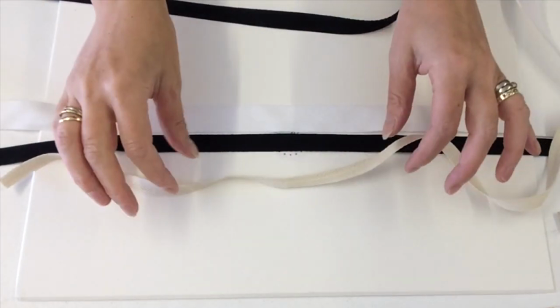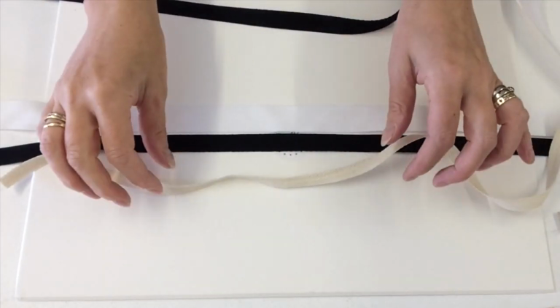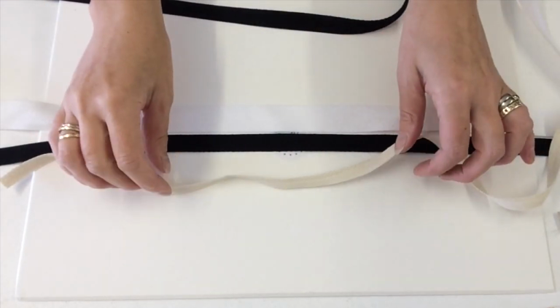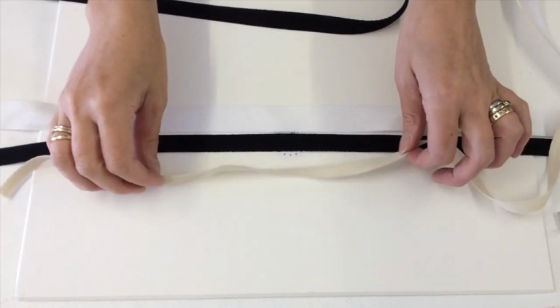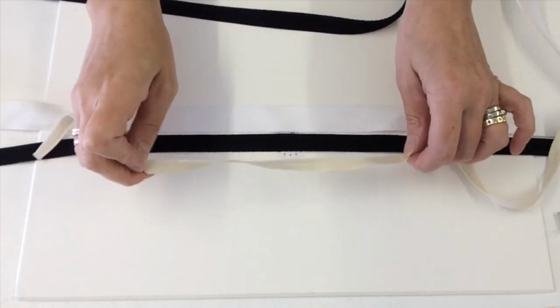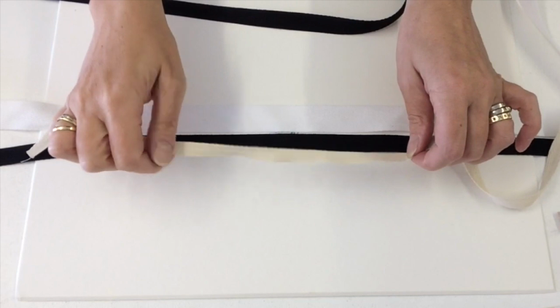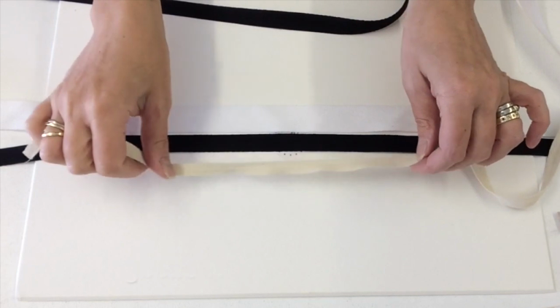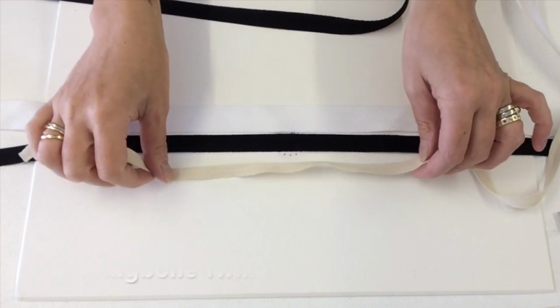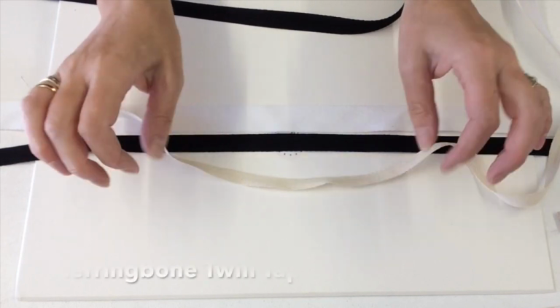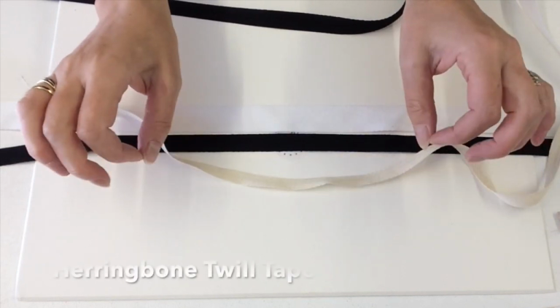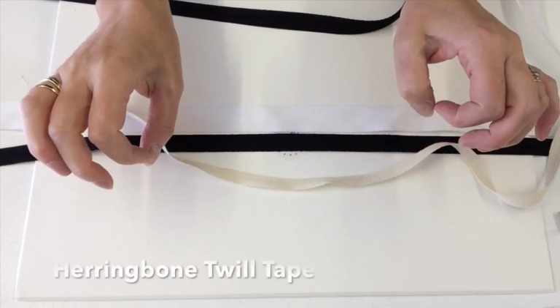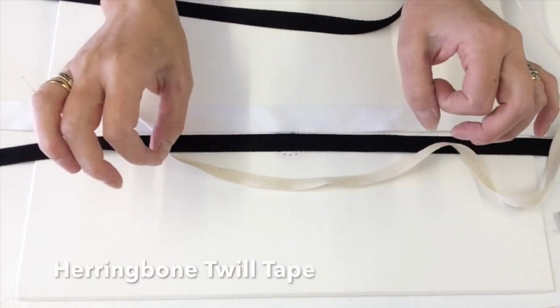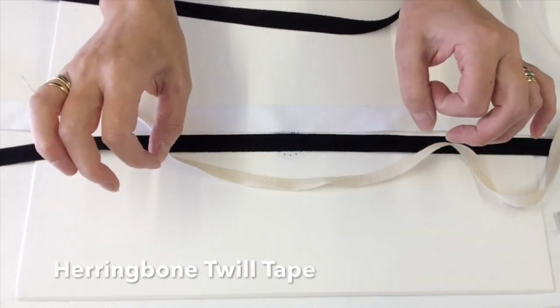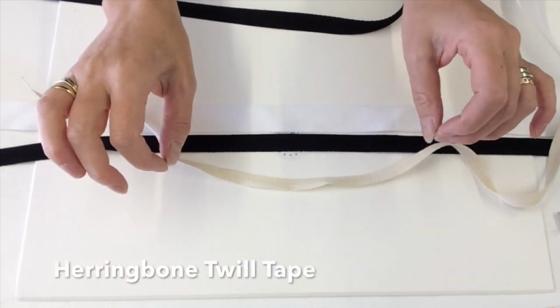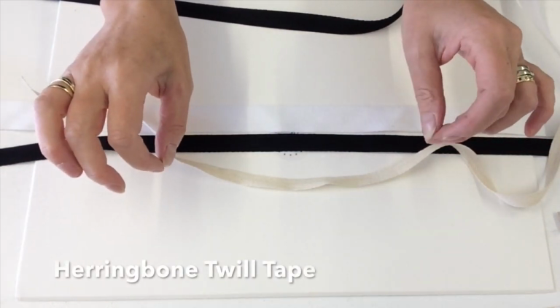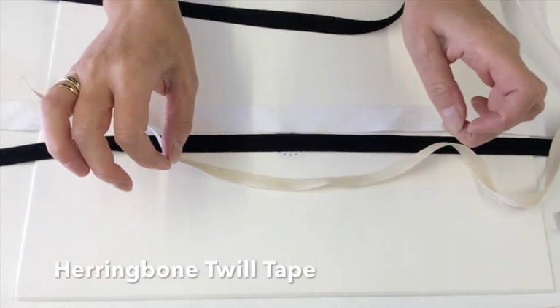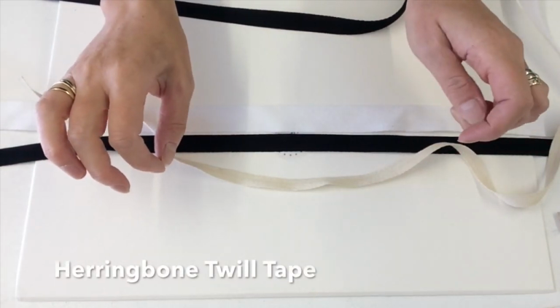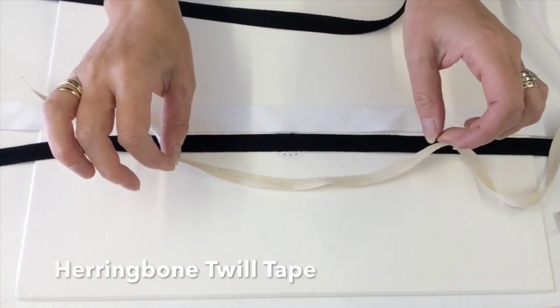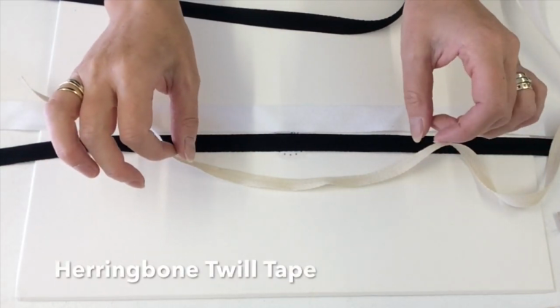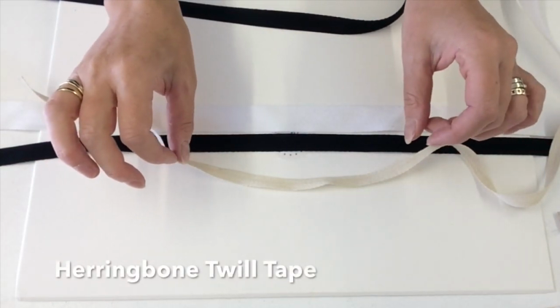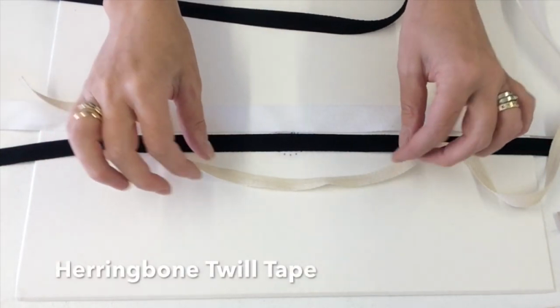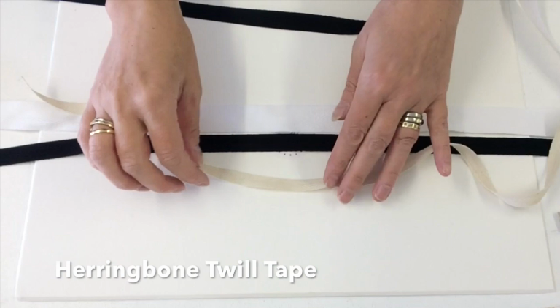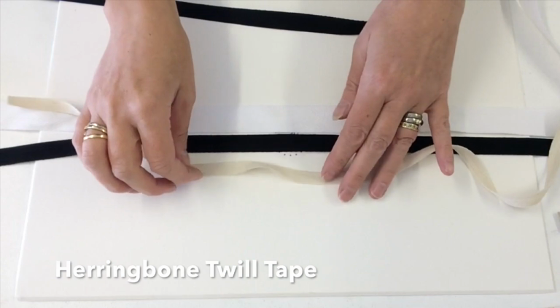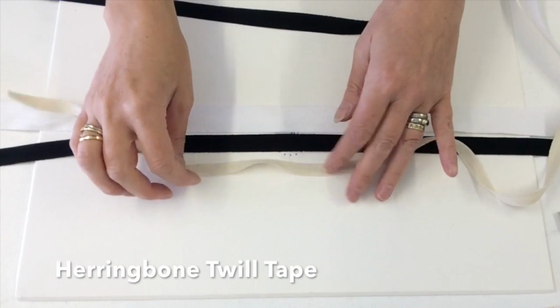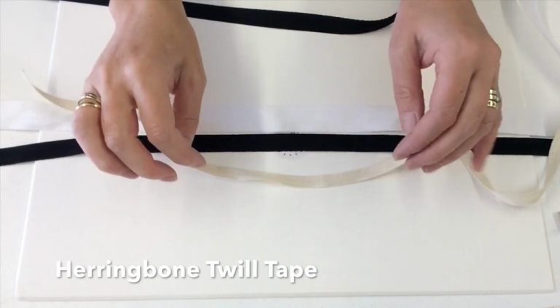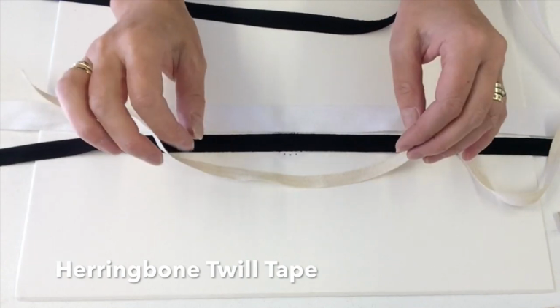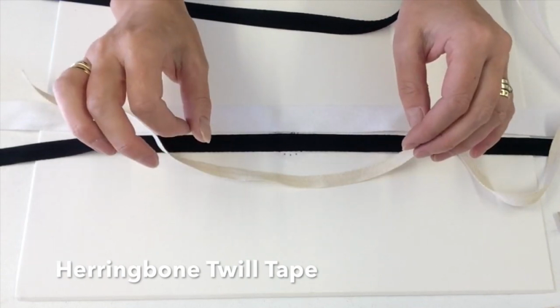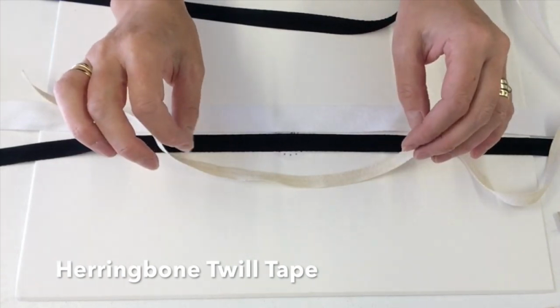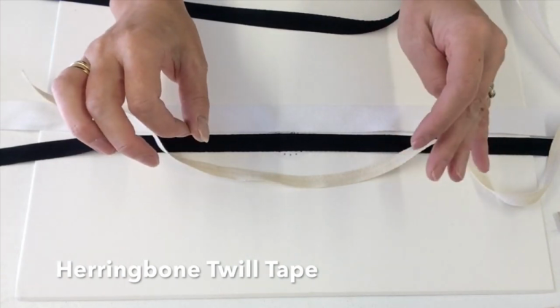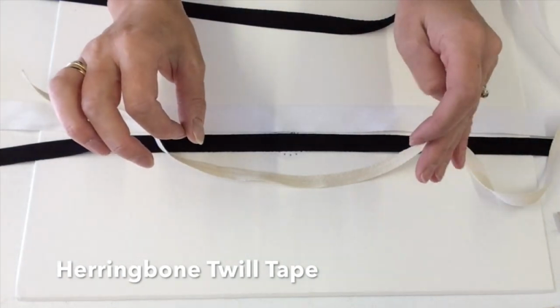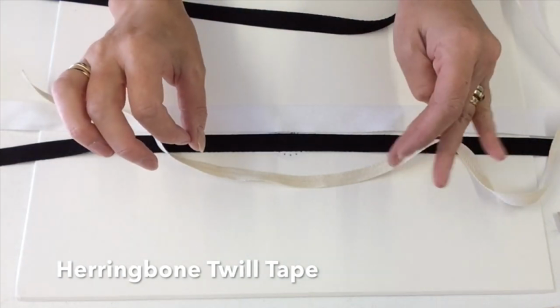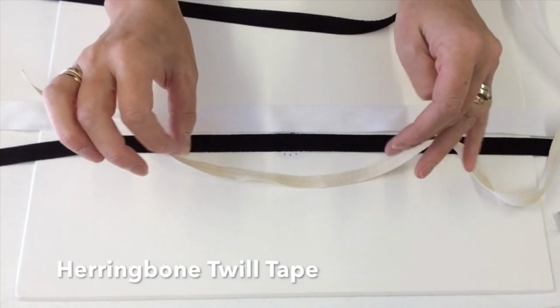Hi everyone. I just want to give you a quick overview of boning tape that we have in stock at Socovy. It has to be quick because otherwise it takes forever to load up to YouTube.